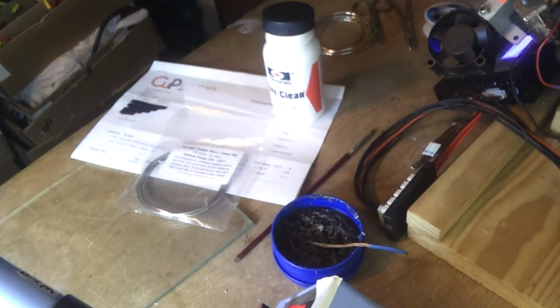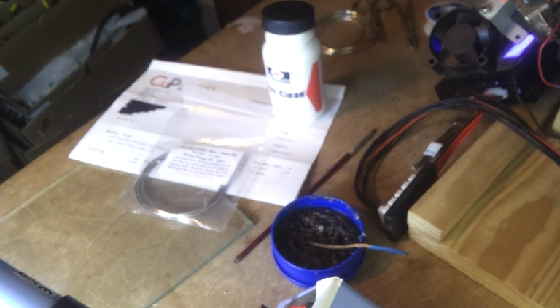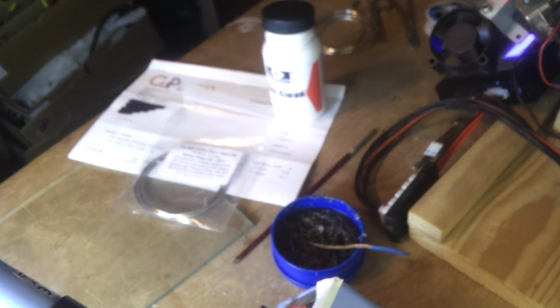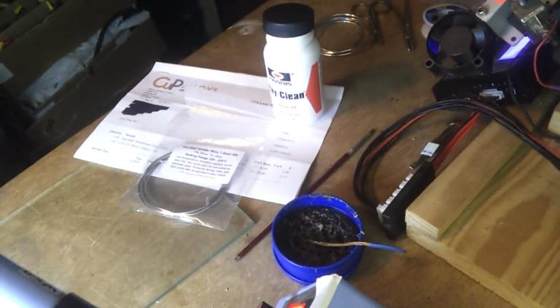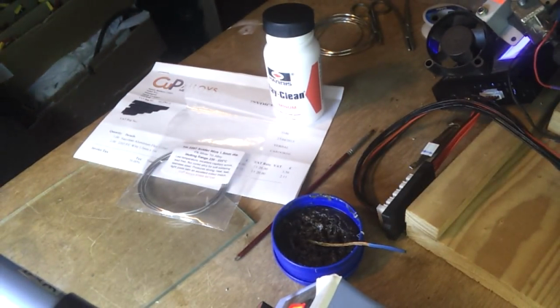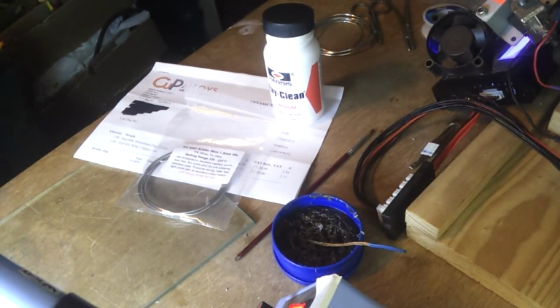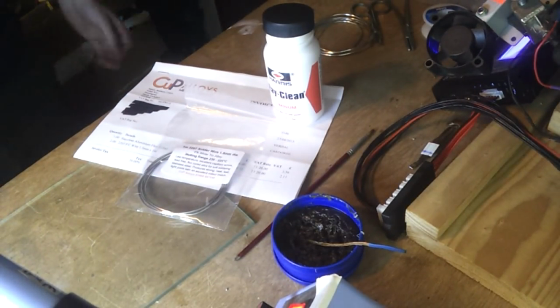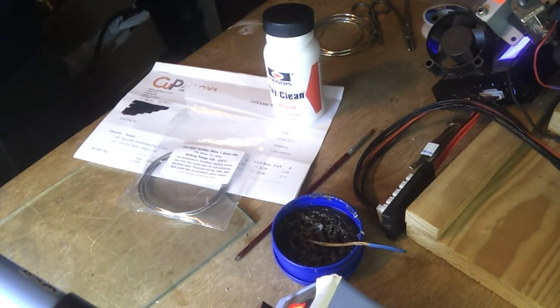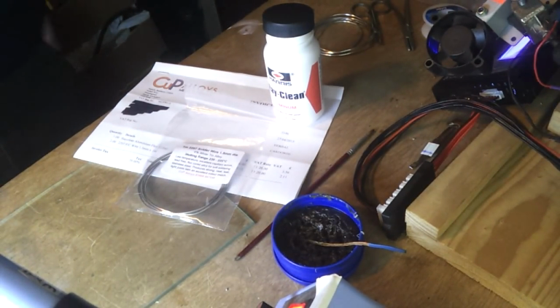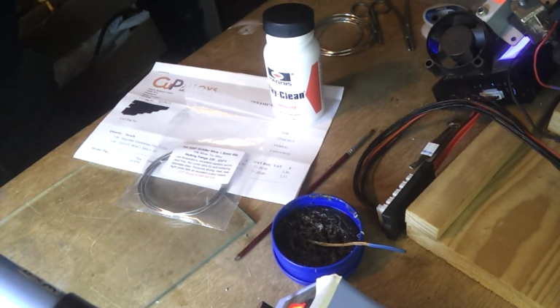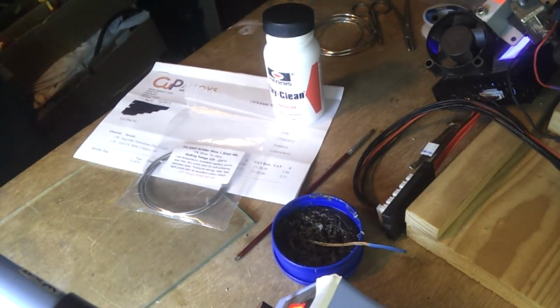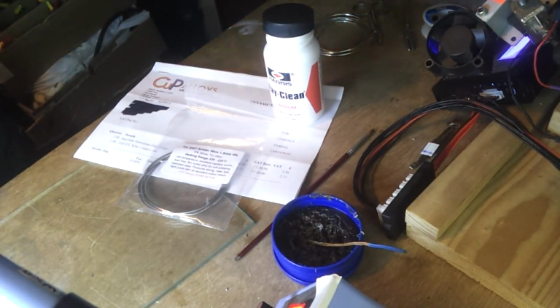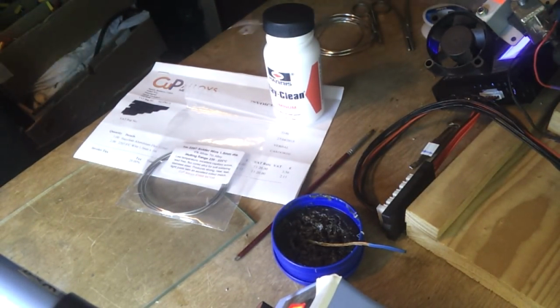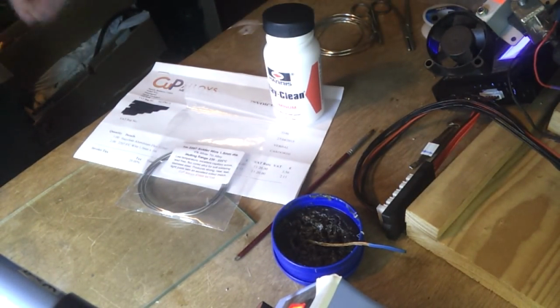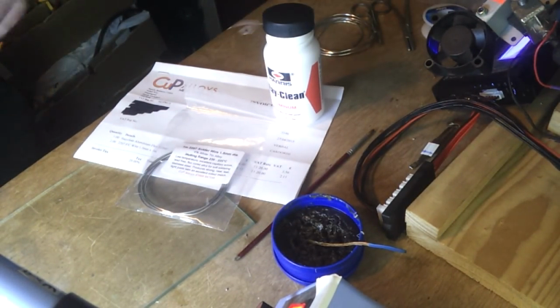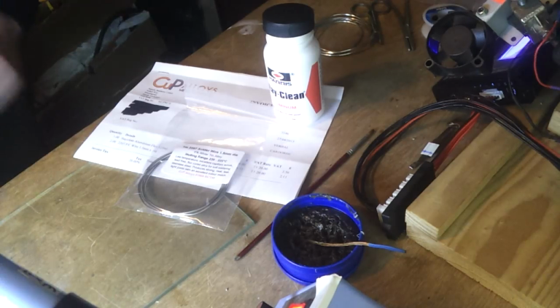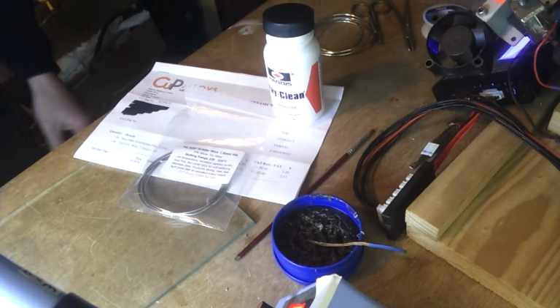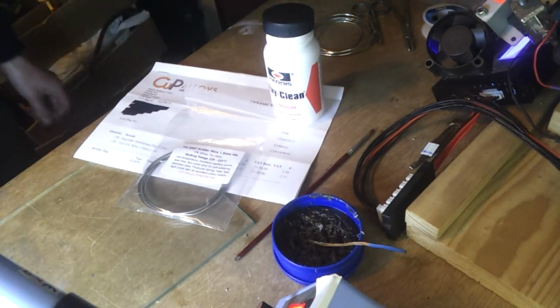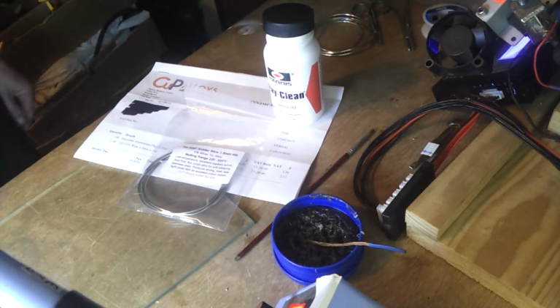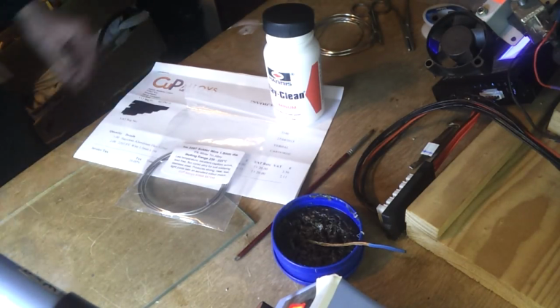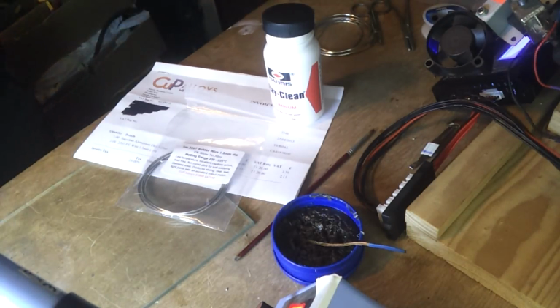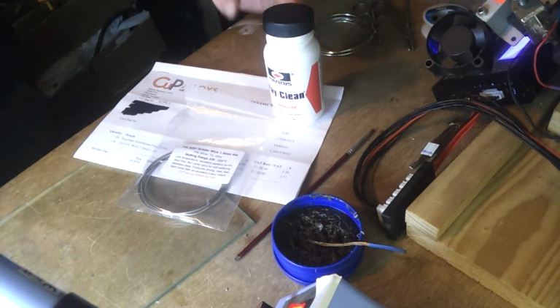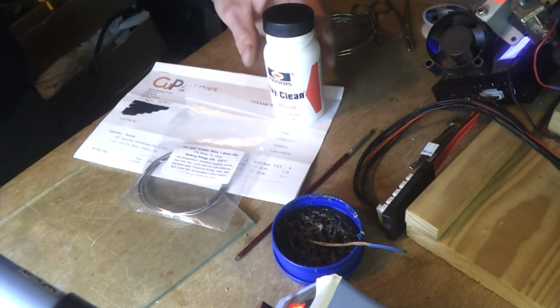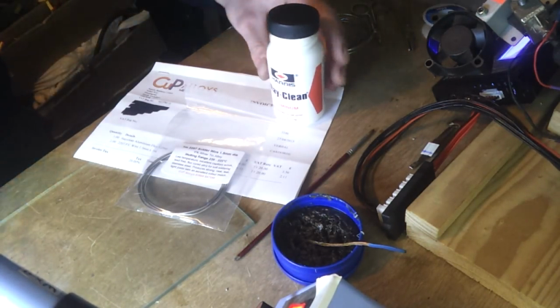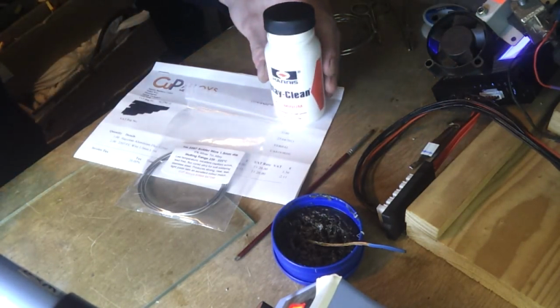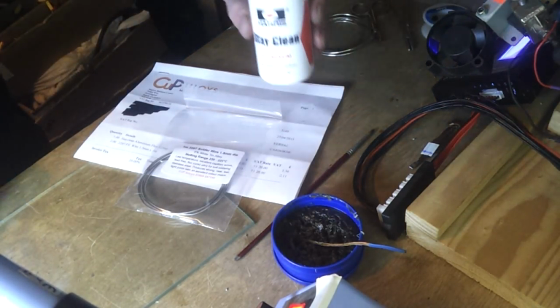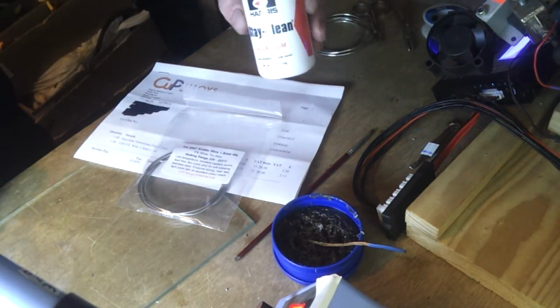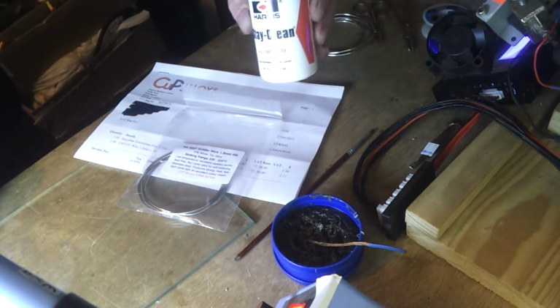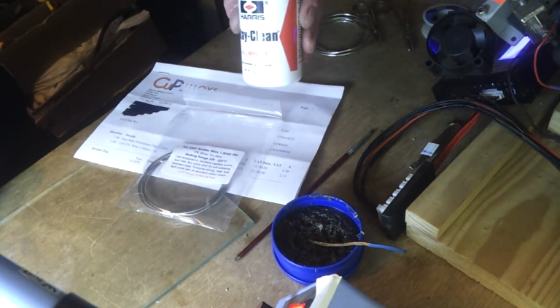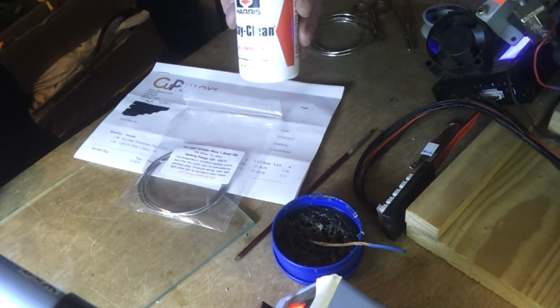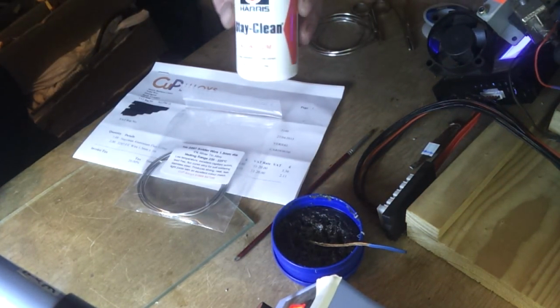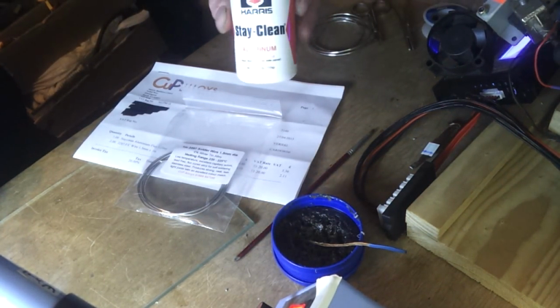Right guys, Soldering Aluminium Part 2. I've sorted the lighting out, that's a little bit better now. Hopefully you can see the logos on all of this stuff.